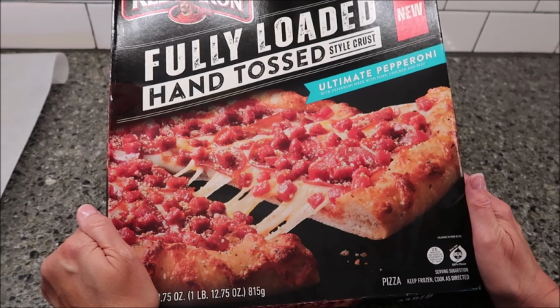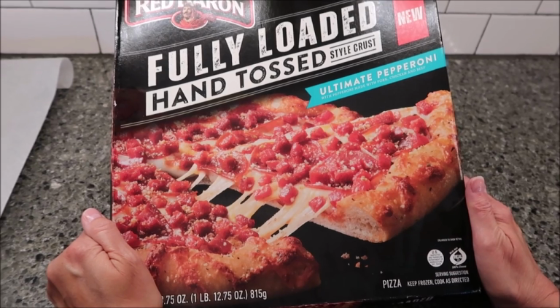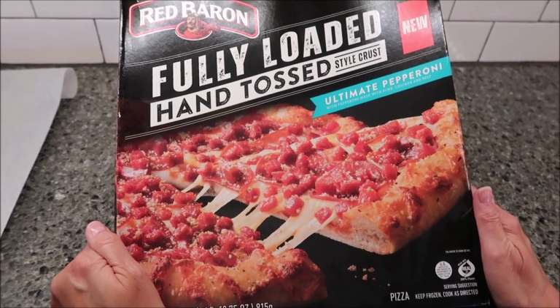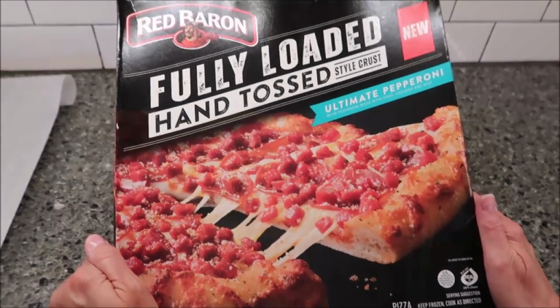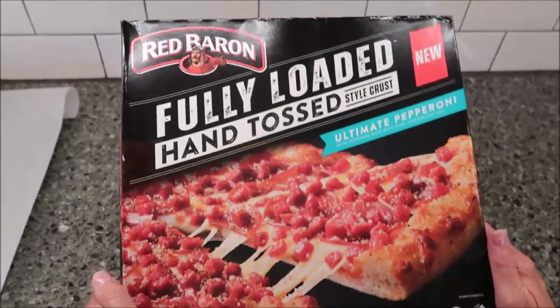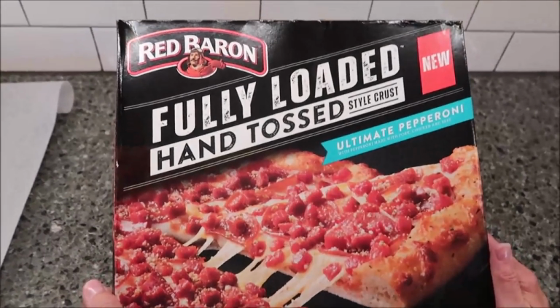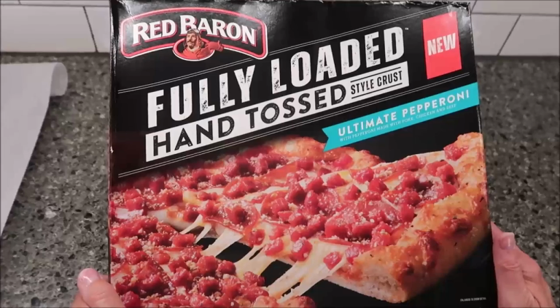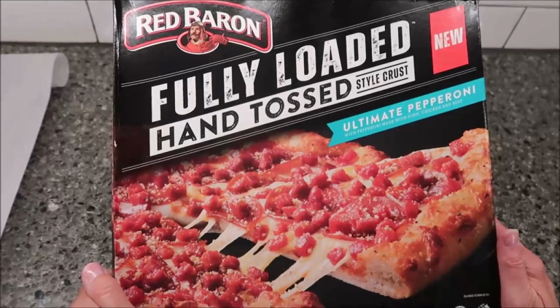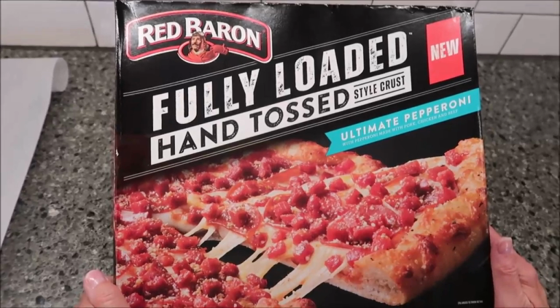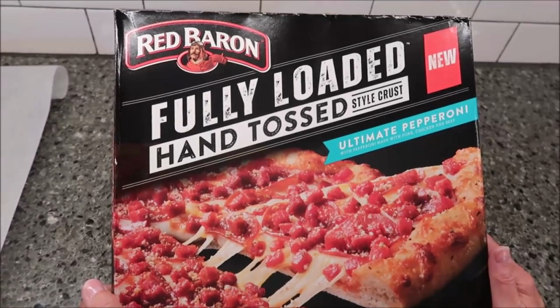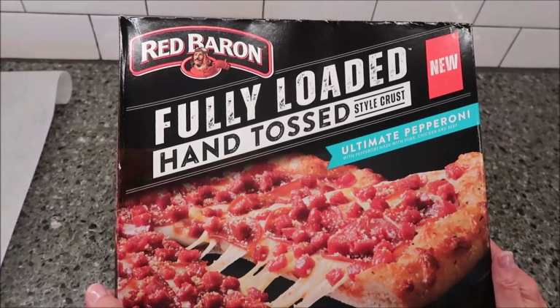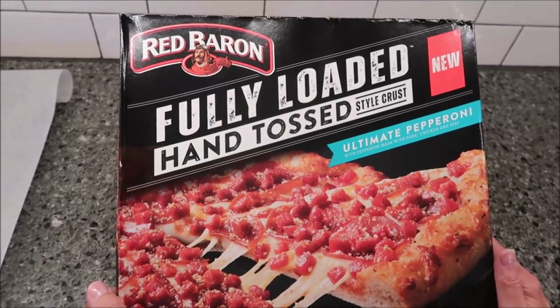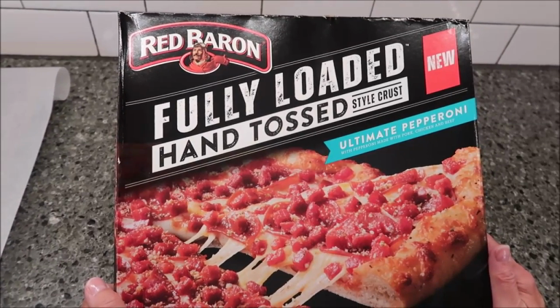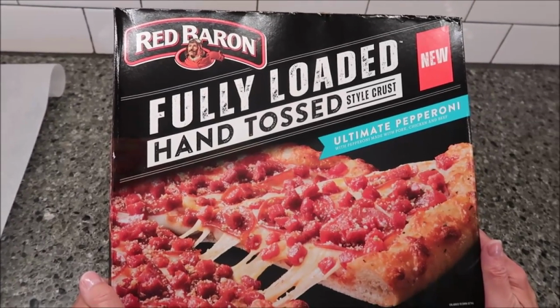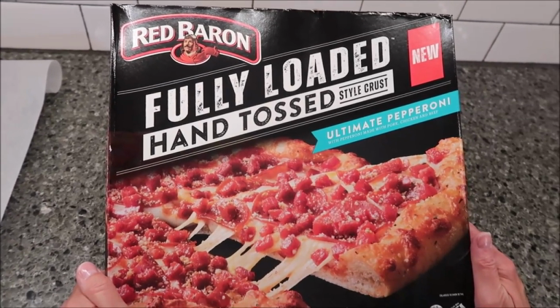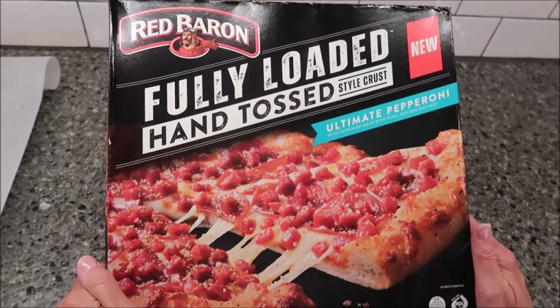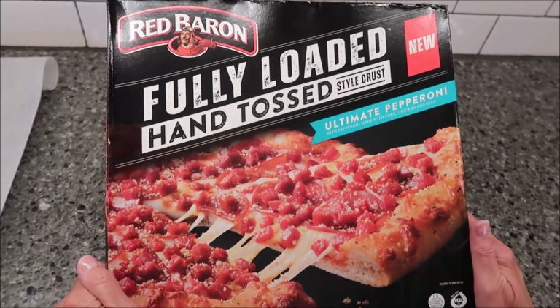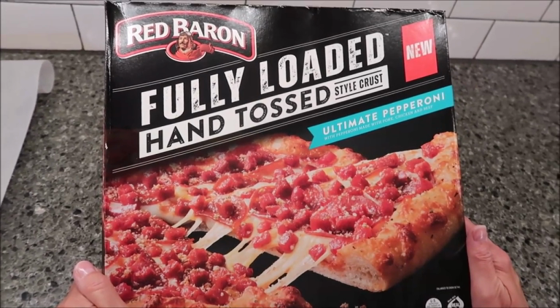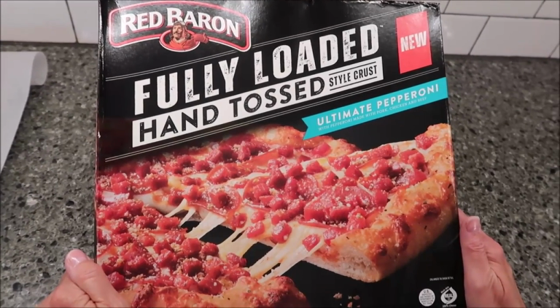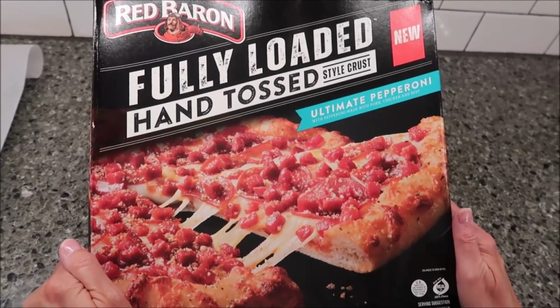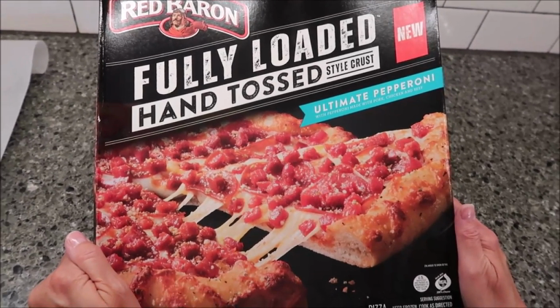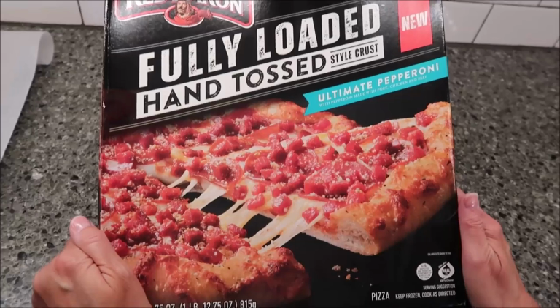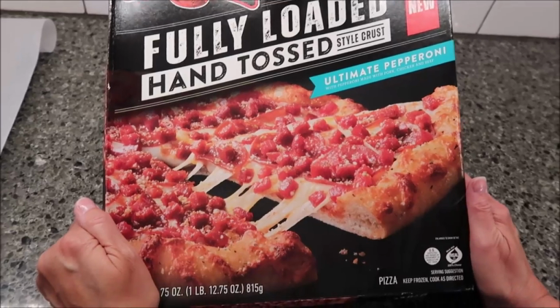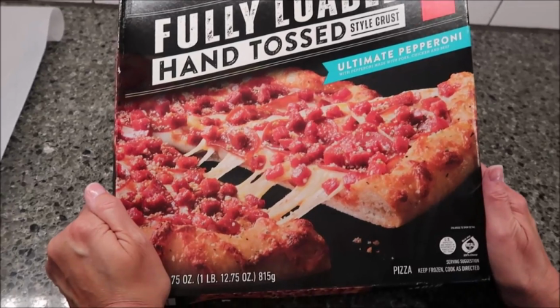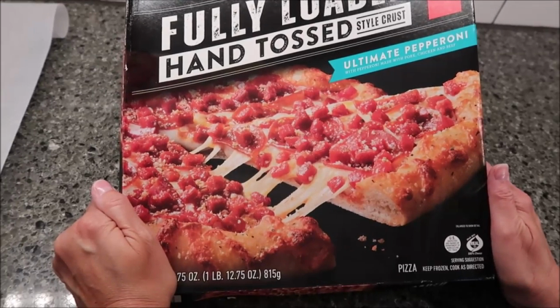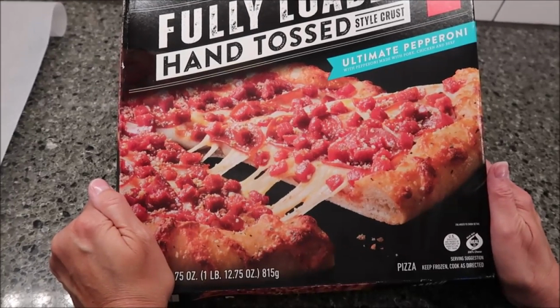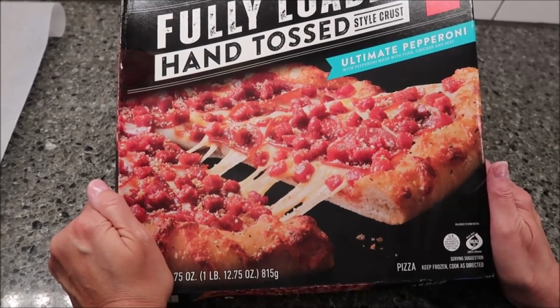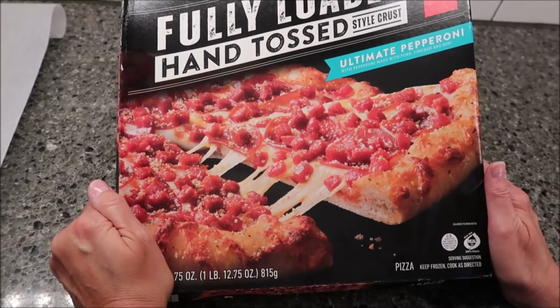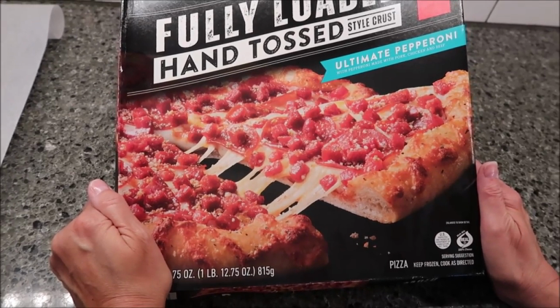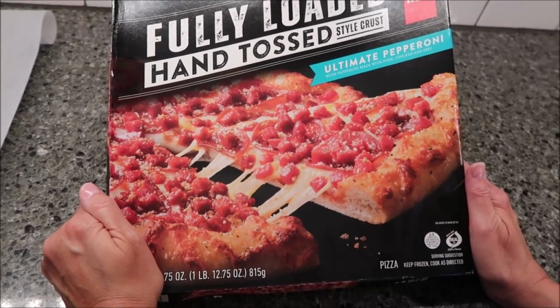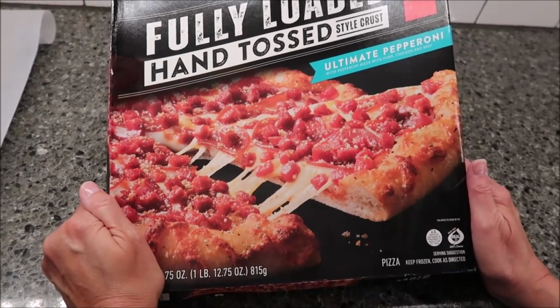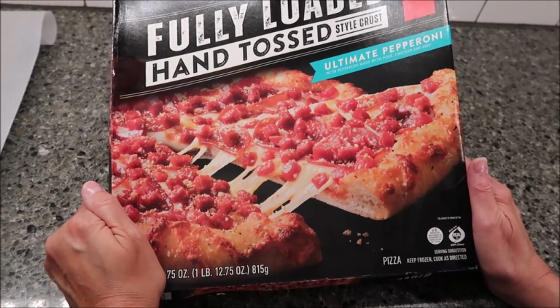Today, Kevin and I are going to be trying the new Red Baron fully loaded hand-tossed style crust. This is the ultimate pepperoni pizza with pepperoni made with pork, chicken, and beef.